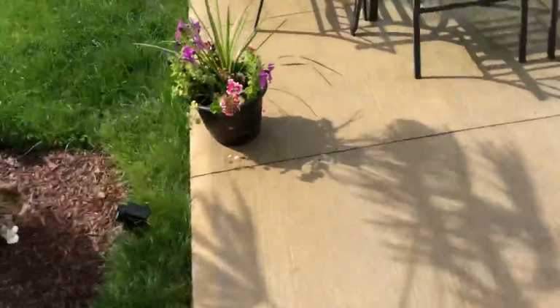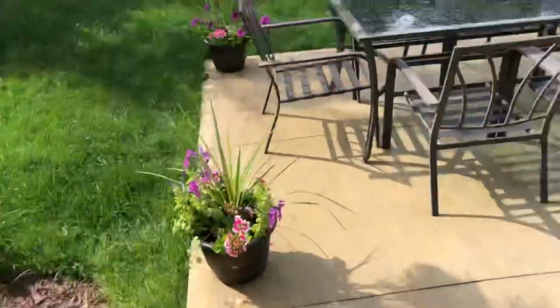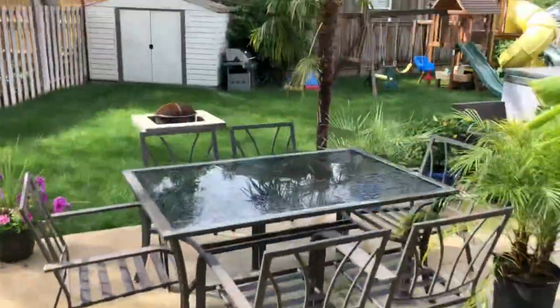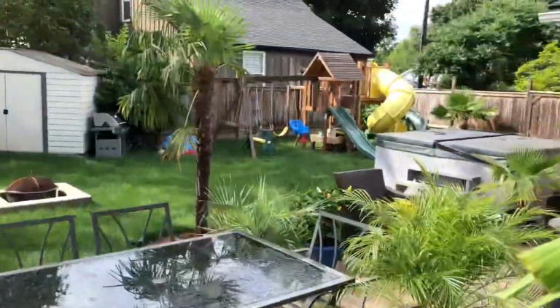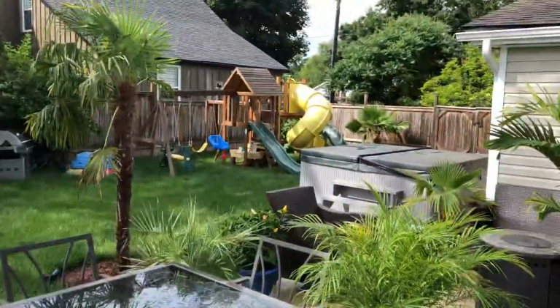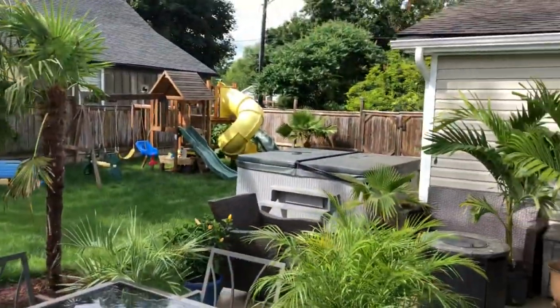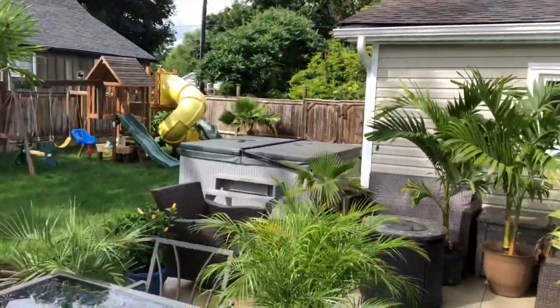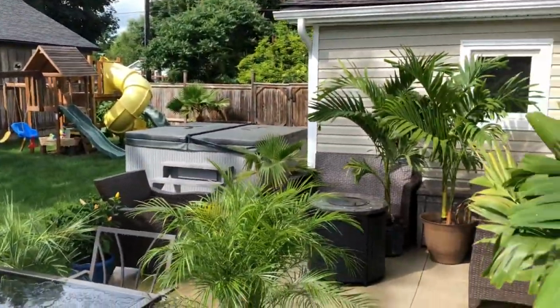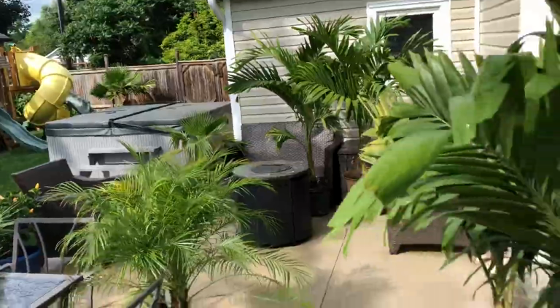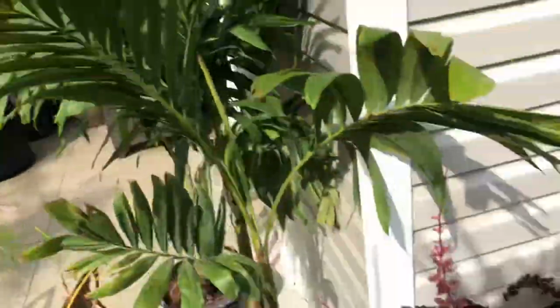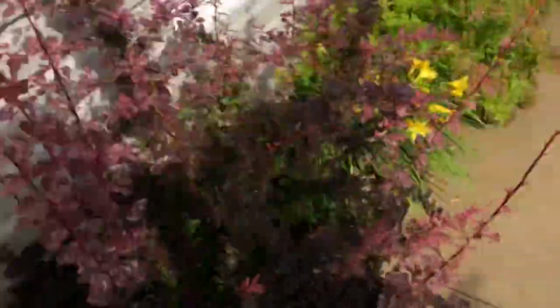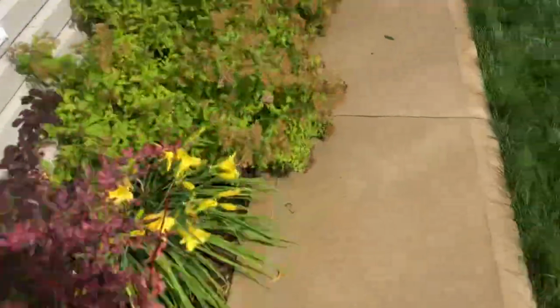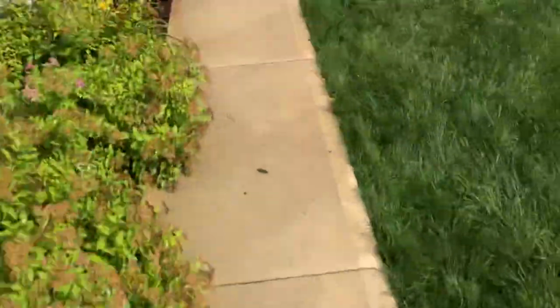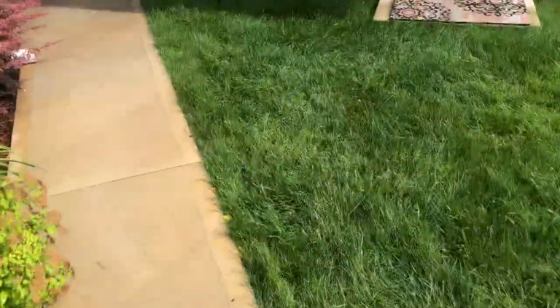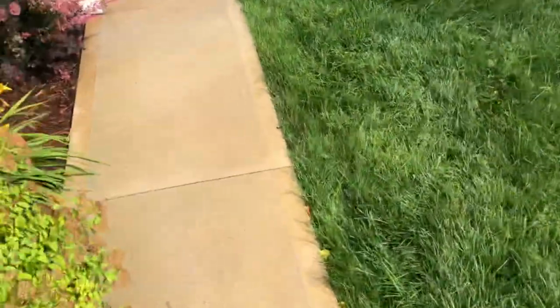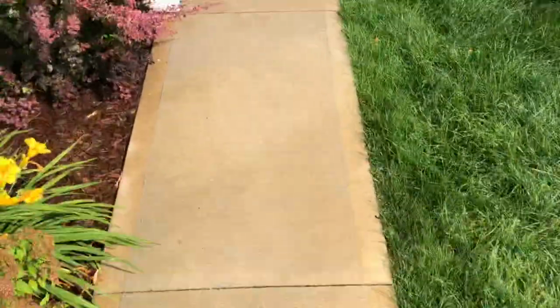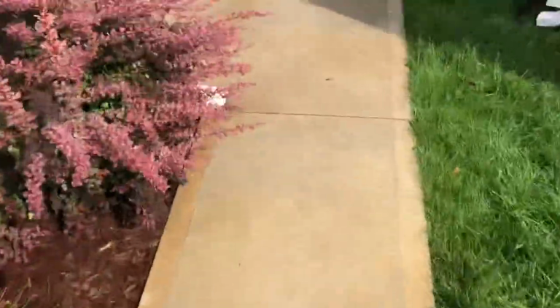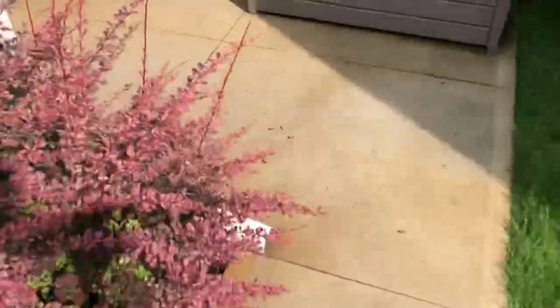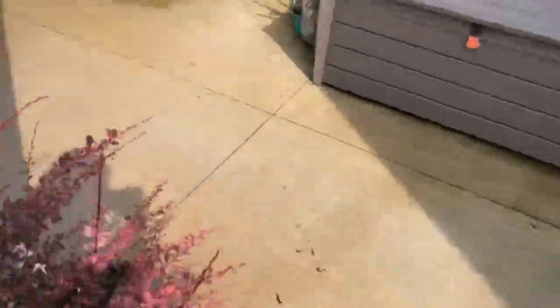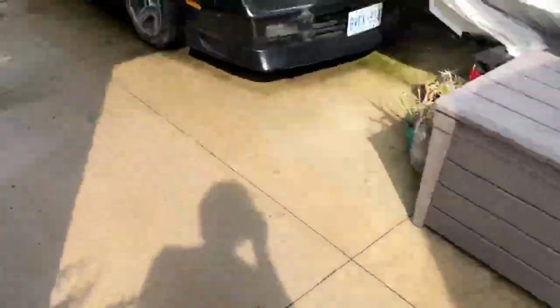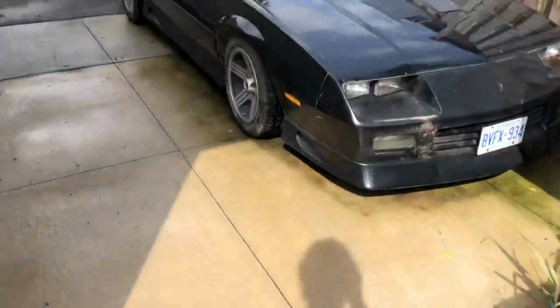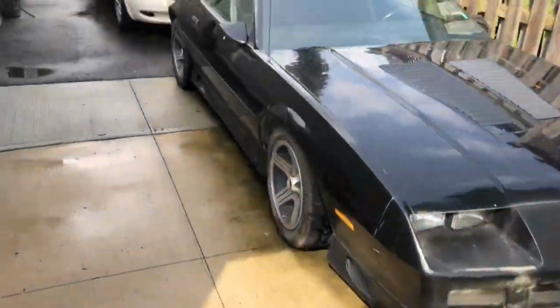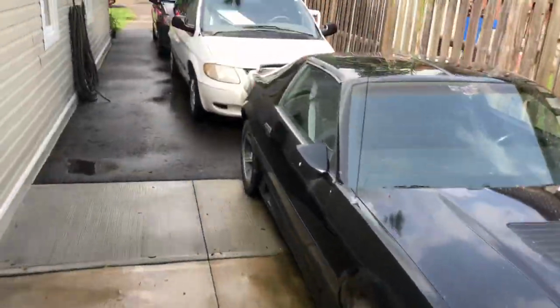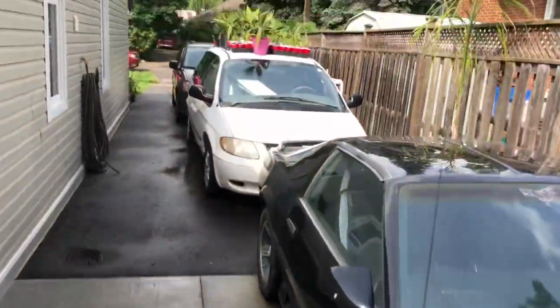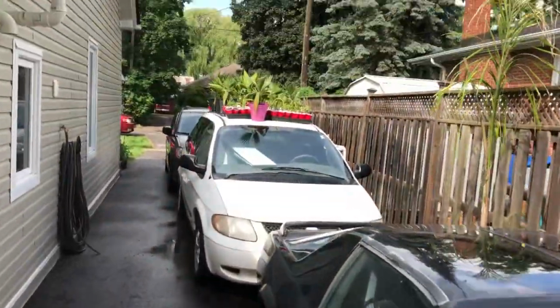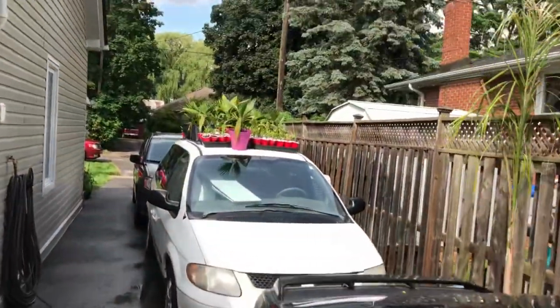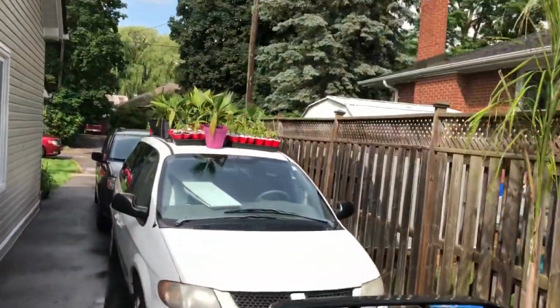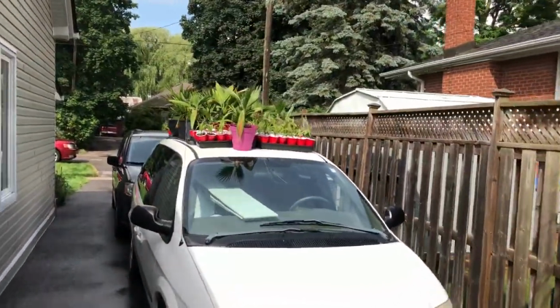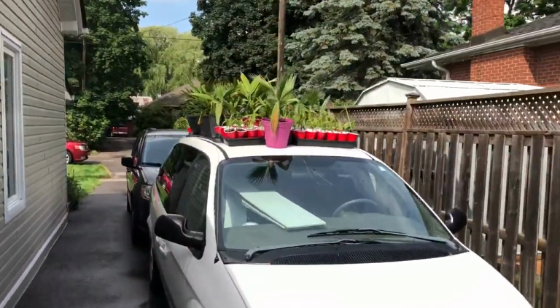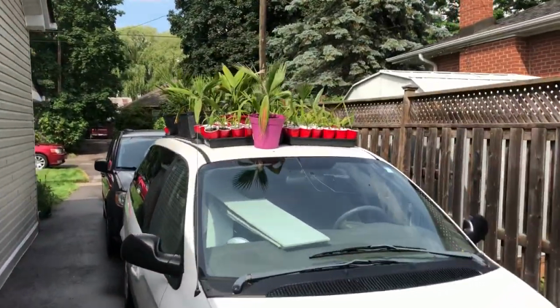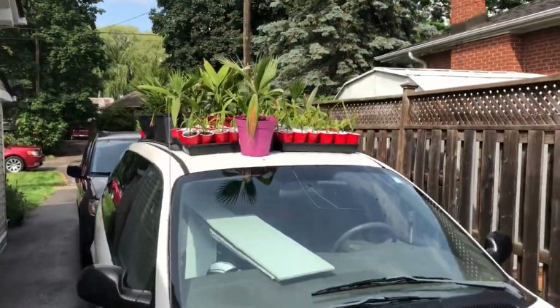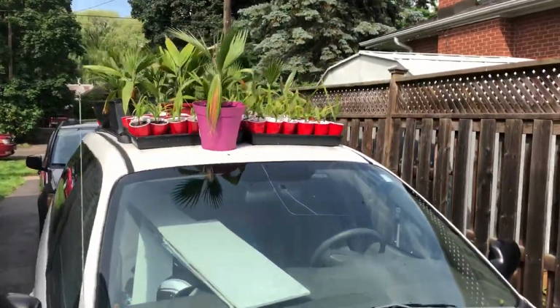It's 32 Celsius today, so about 90 Fahrenheit, very very humid. We just had a nice little quick rain shower — the sky went black. Didn't thunder or anything.